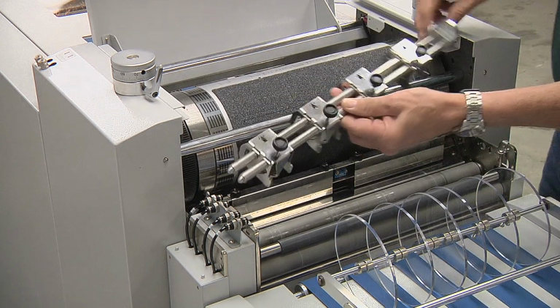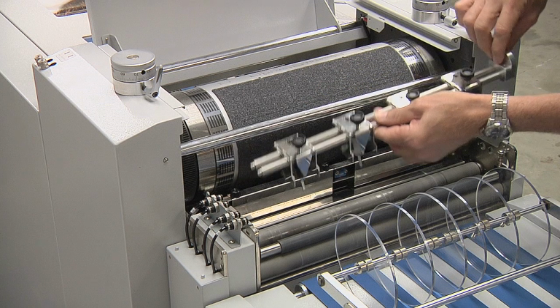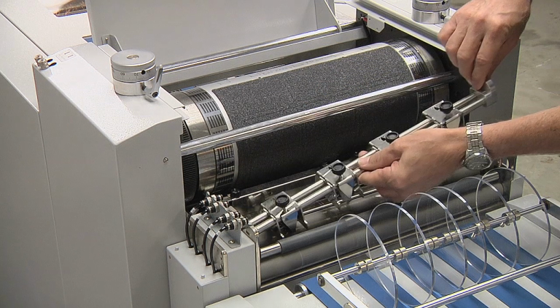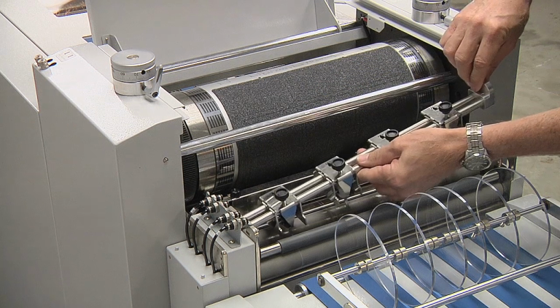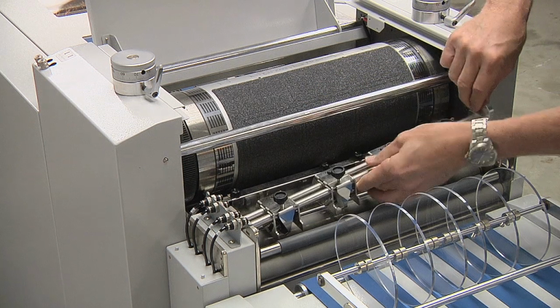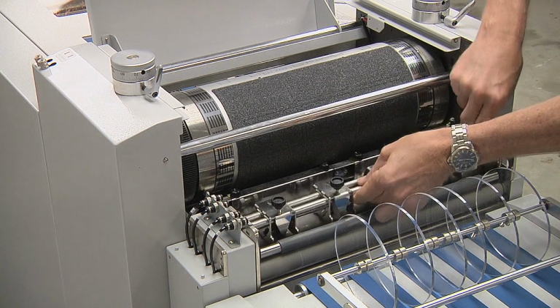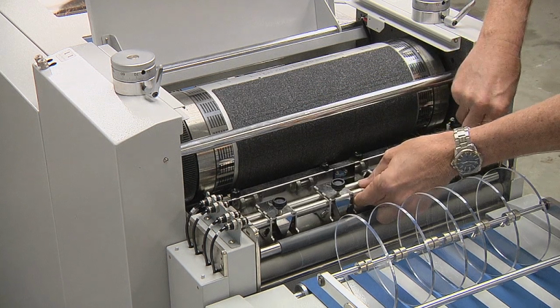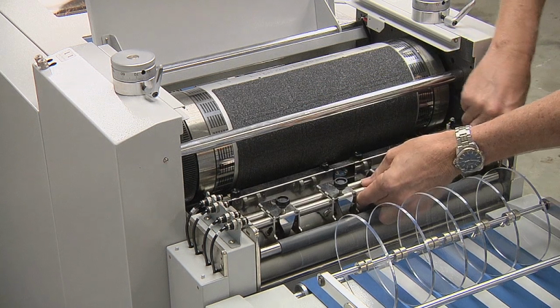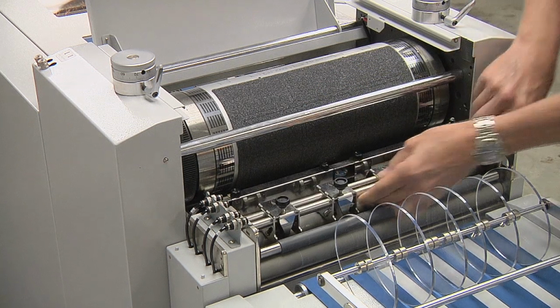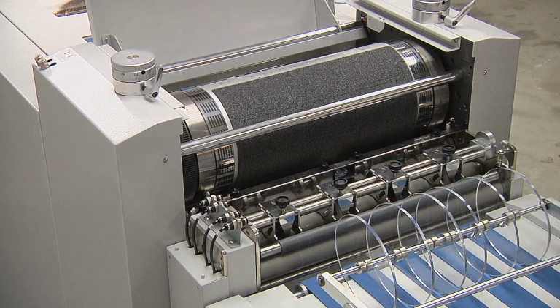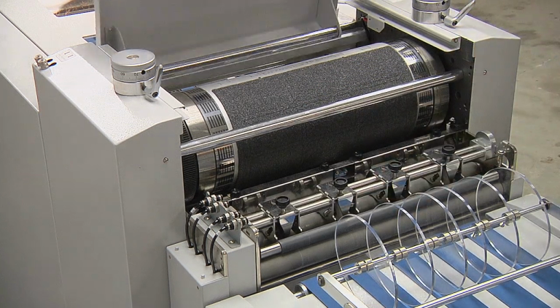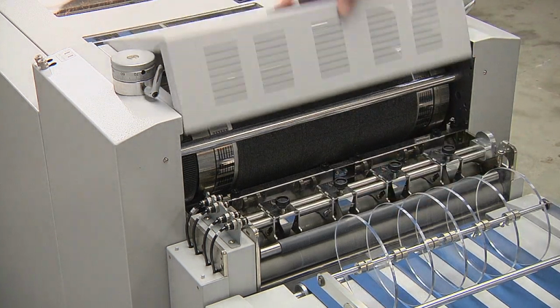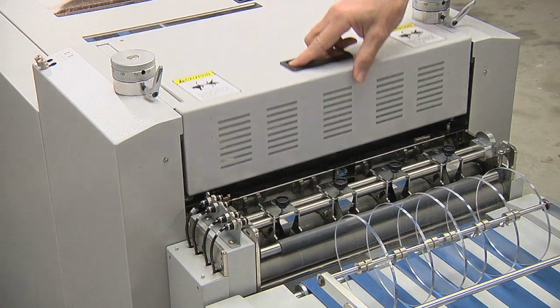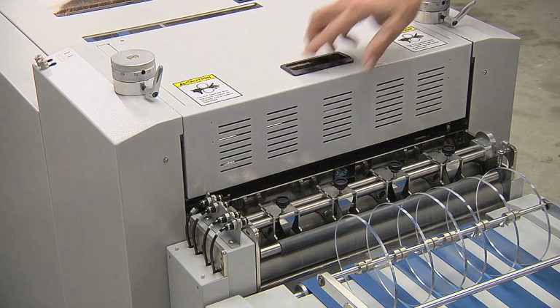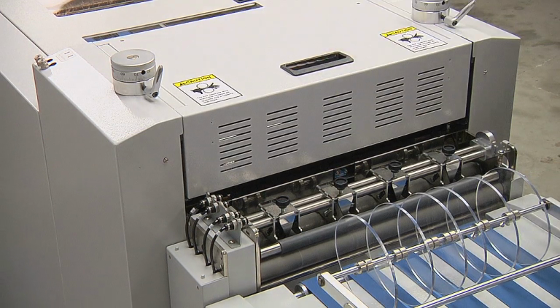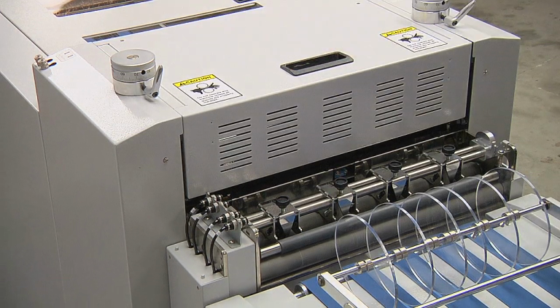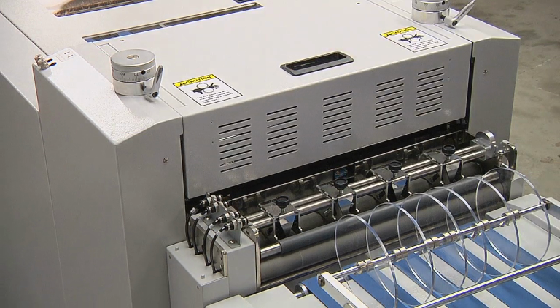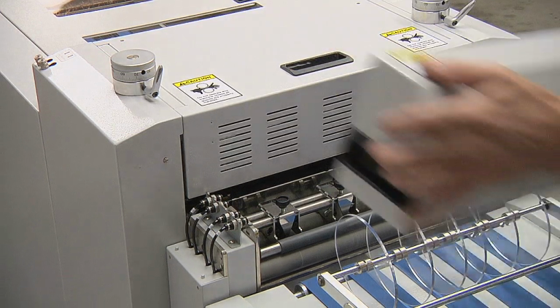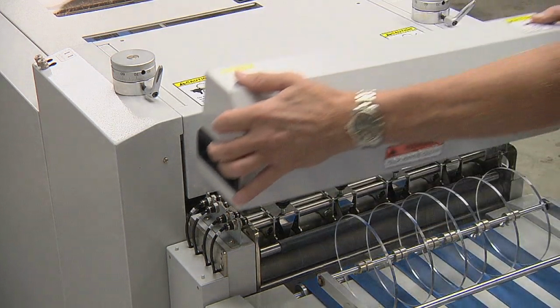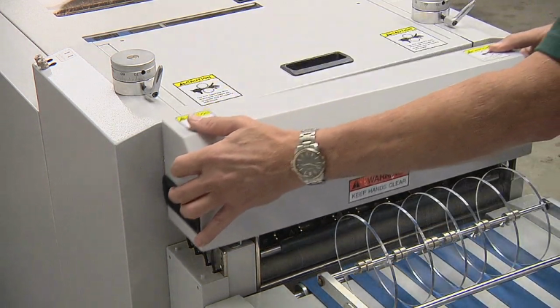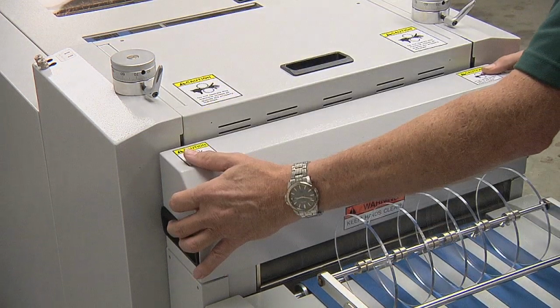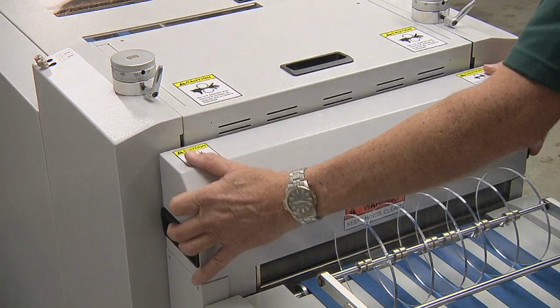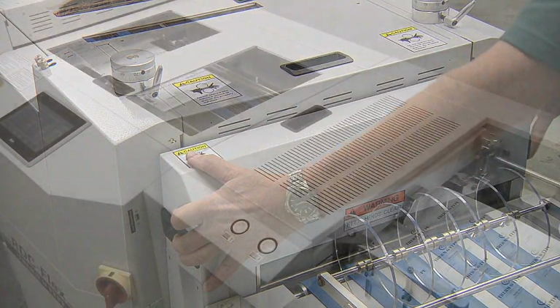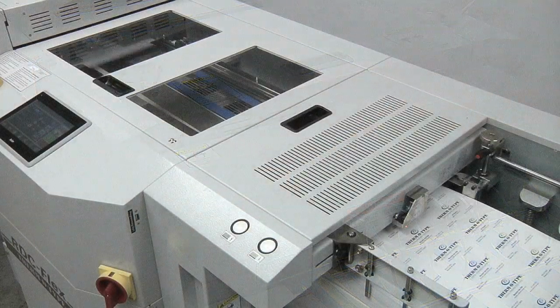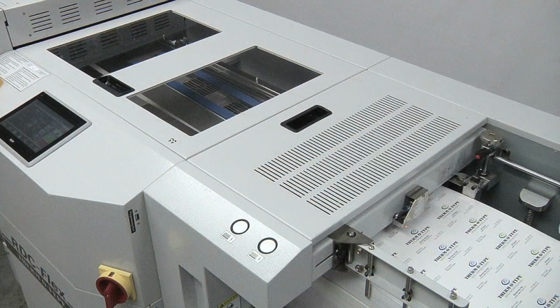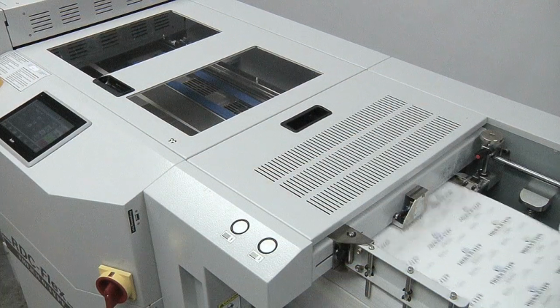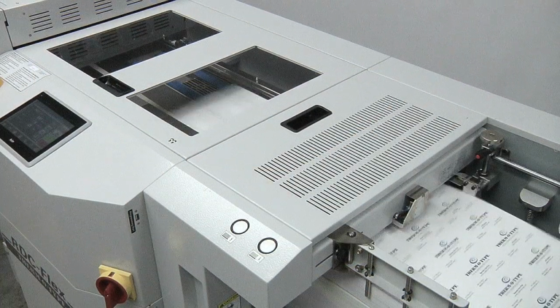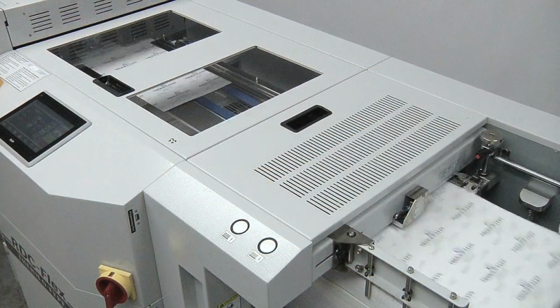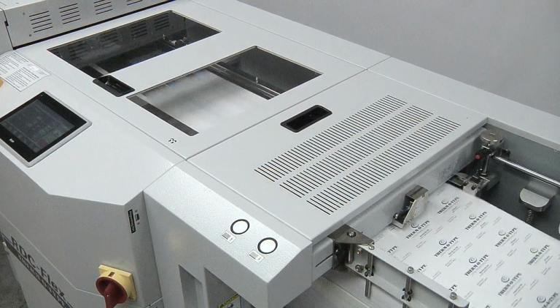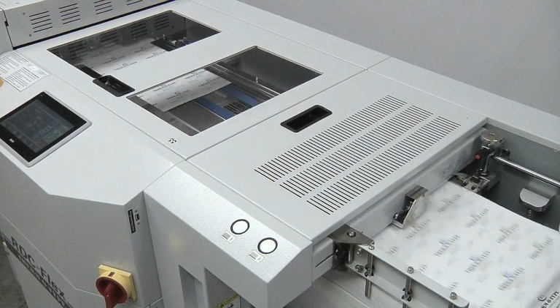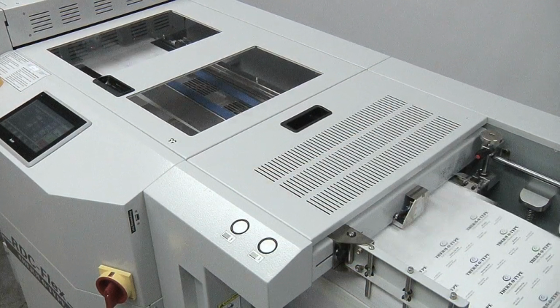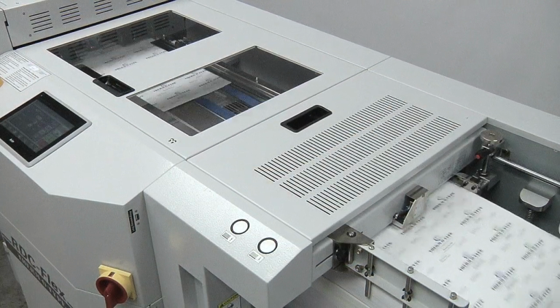Additional RDC Flex features include: a full color touch screen operator interface, suction feeder with a 15 and 3 quarter inch pile capacity, double sheet detector, and edge and mark registration modes.